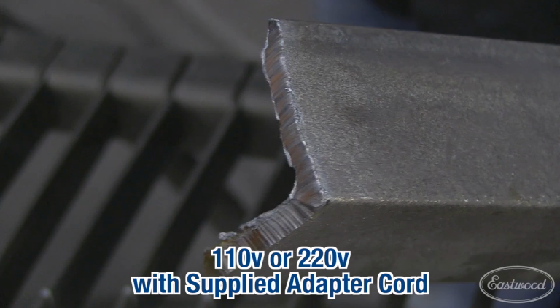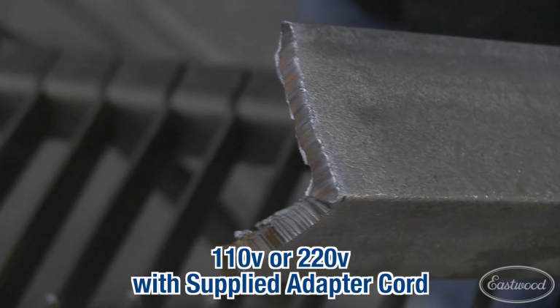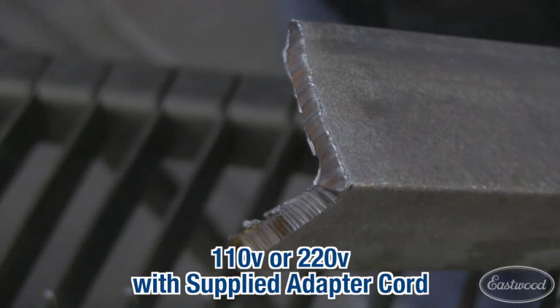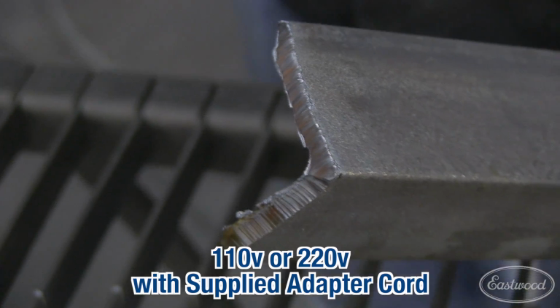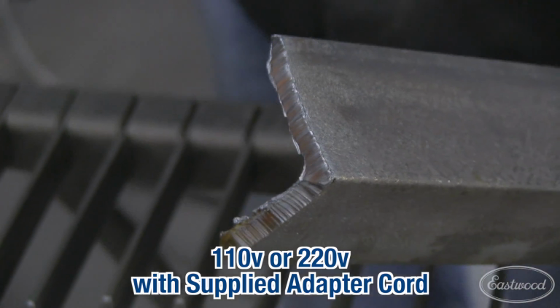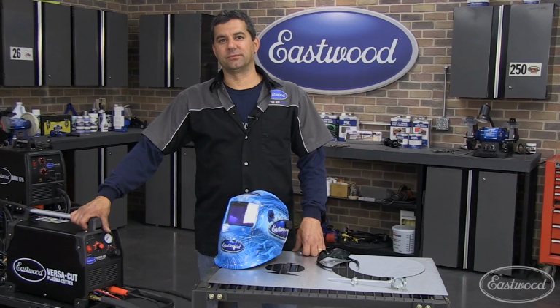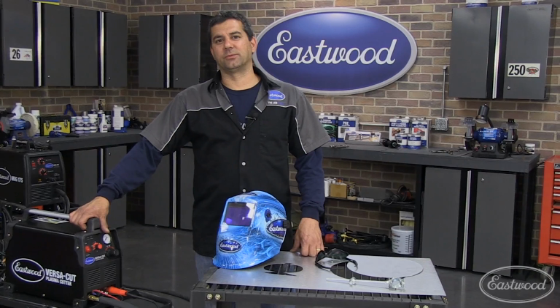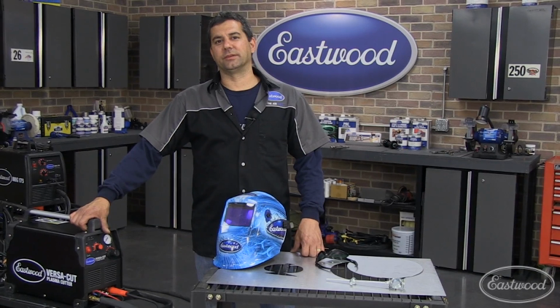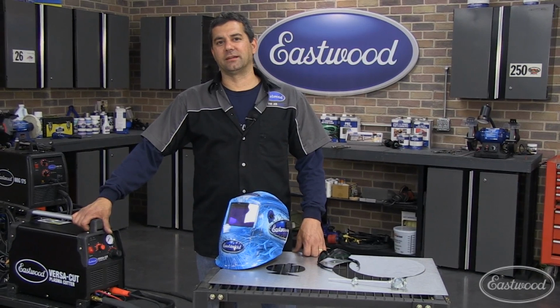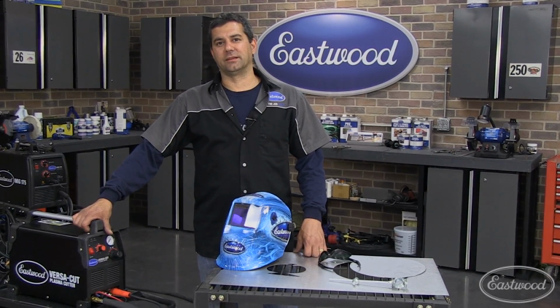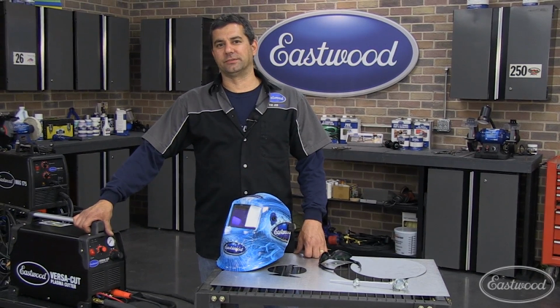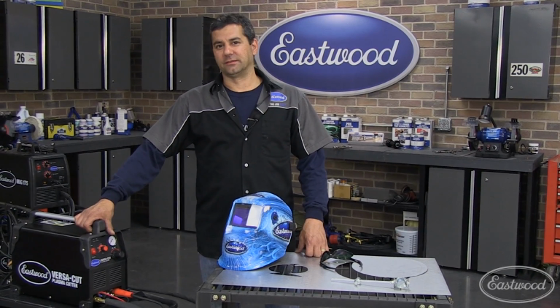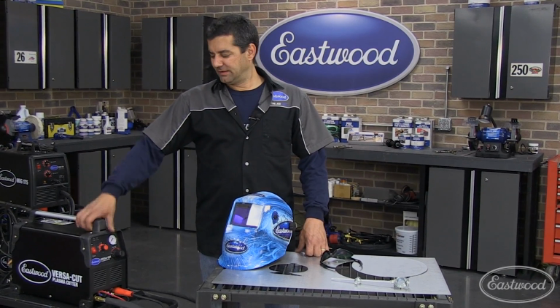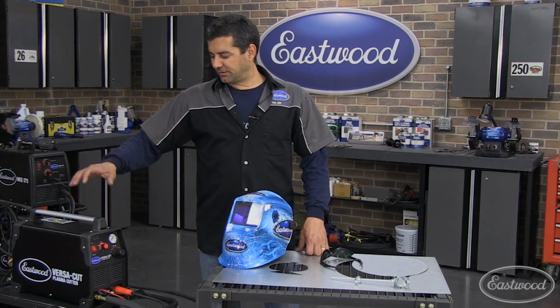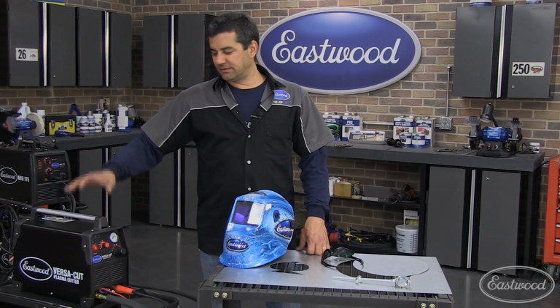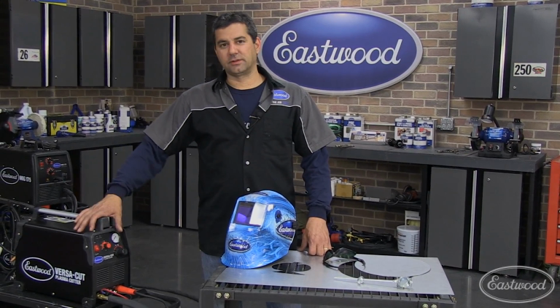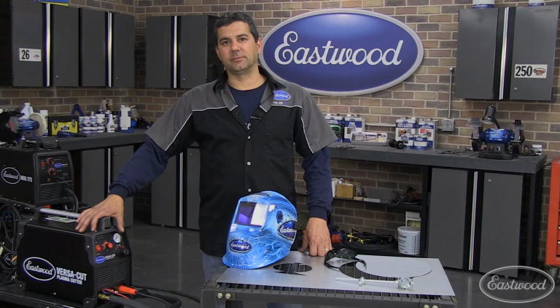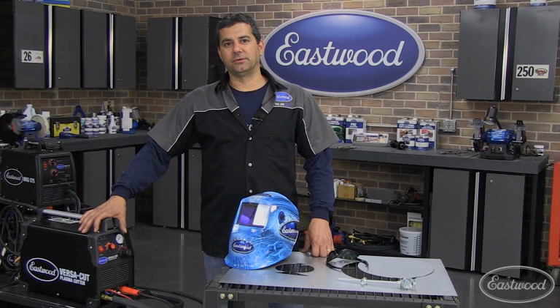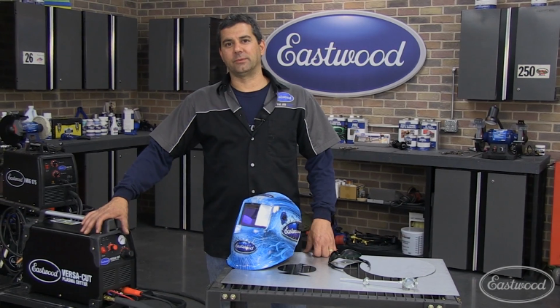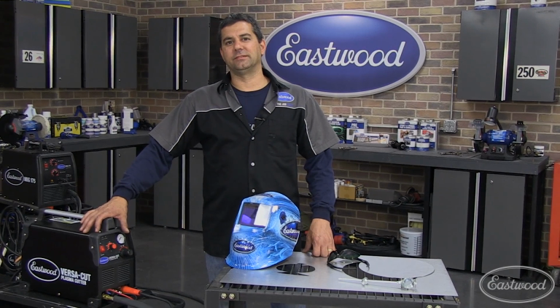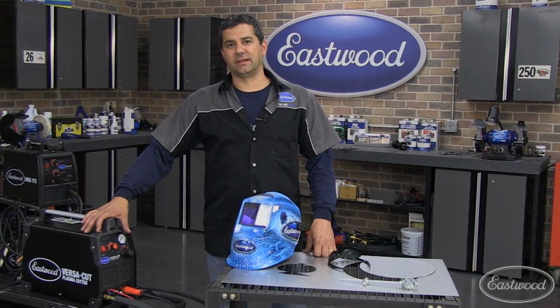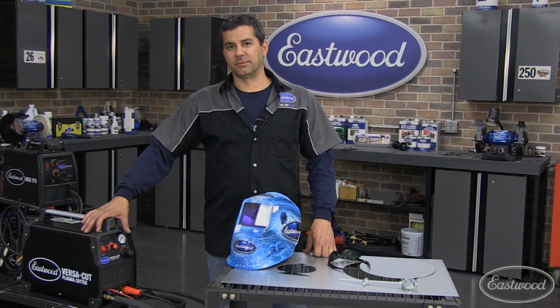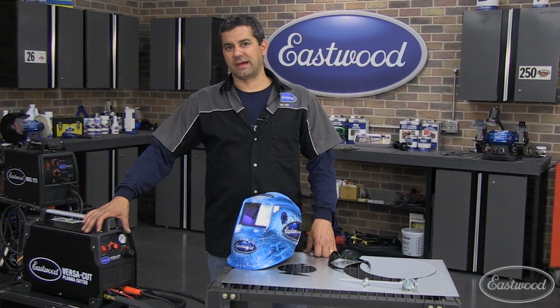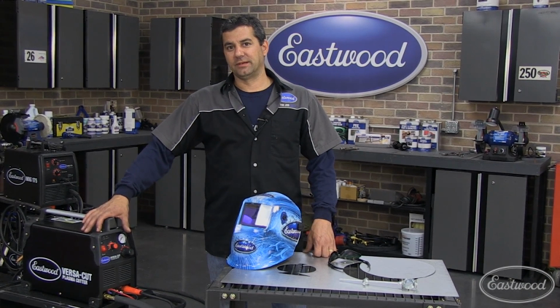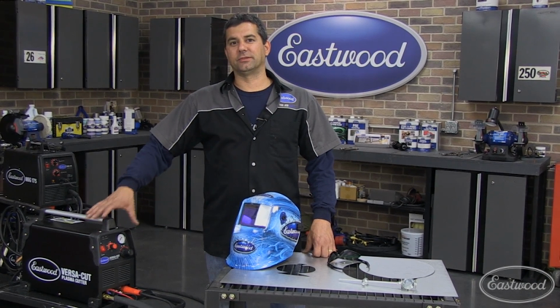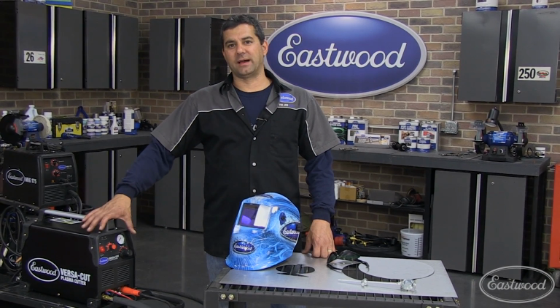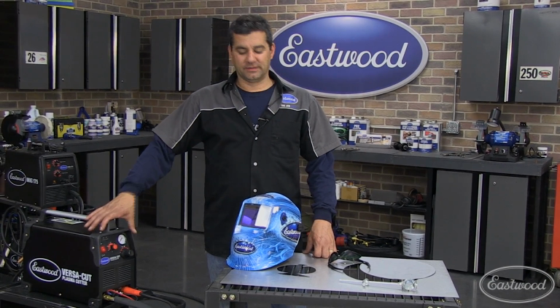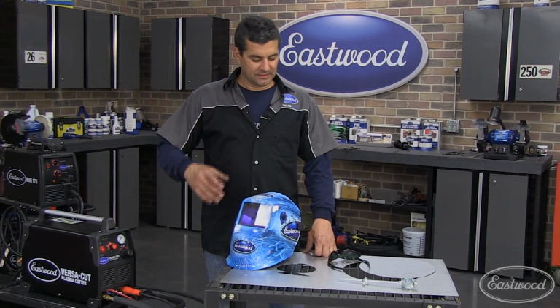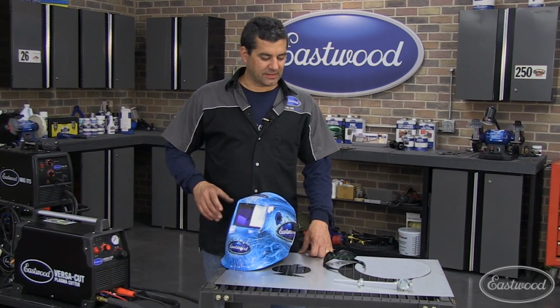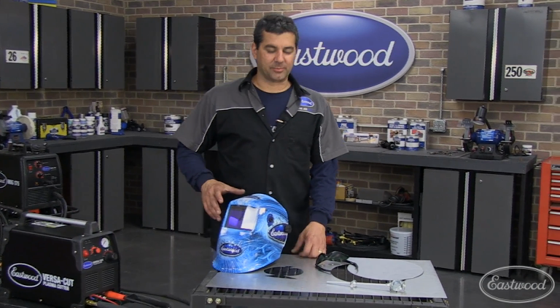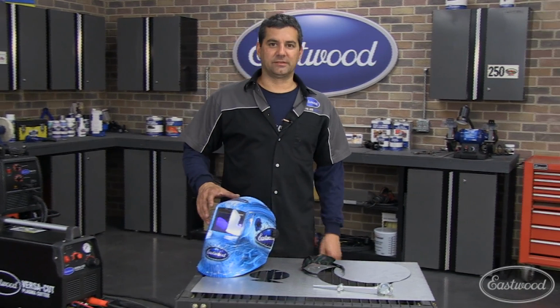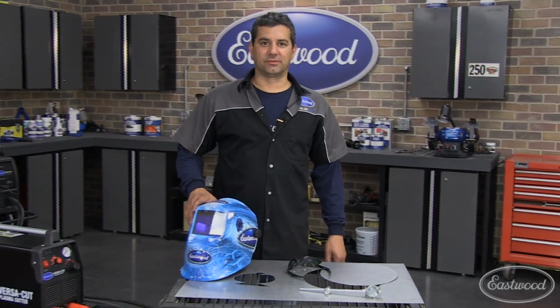As you can see, the Plasma Cut 40 went through that quarter inch angle iron like it was nothing. Go ahead, click the link below and get one of these today — it's a must have. If you already do have one, check out a couple of these accessories.